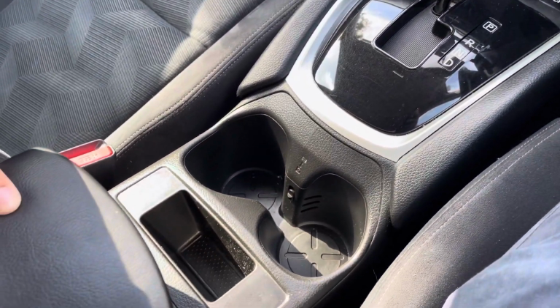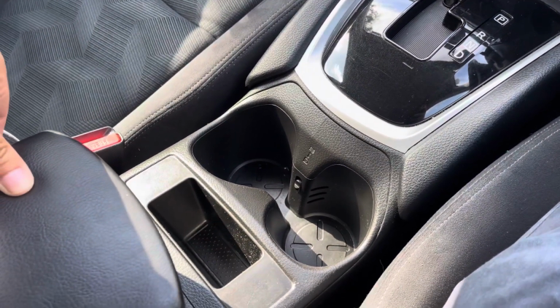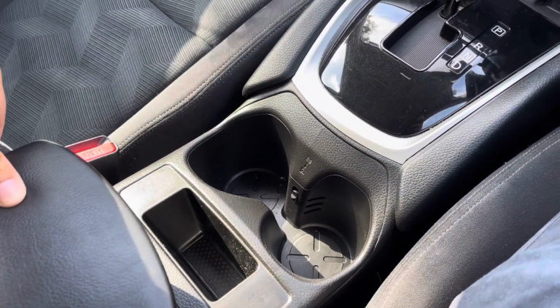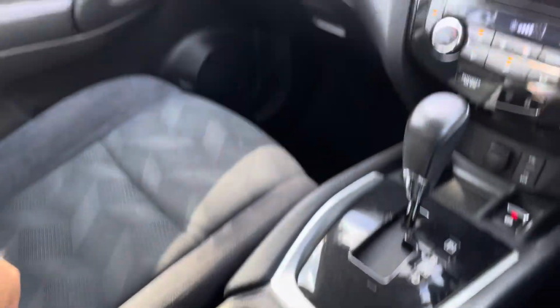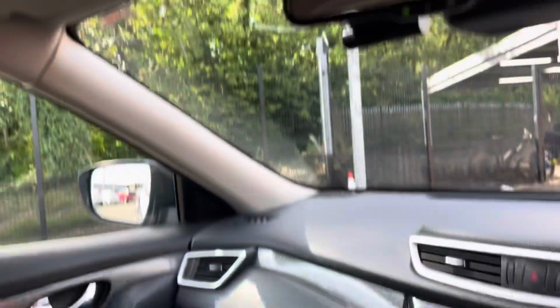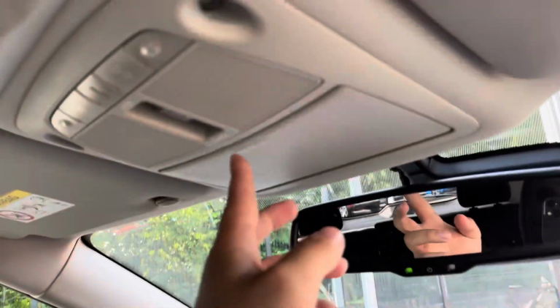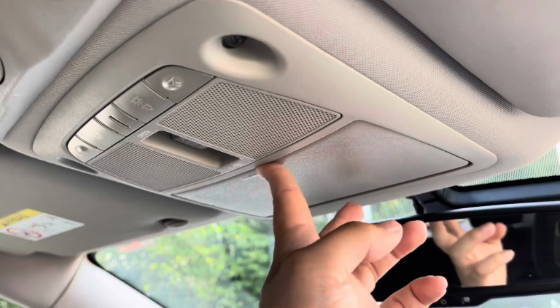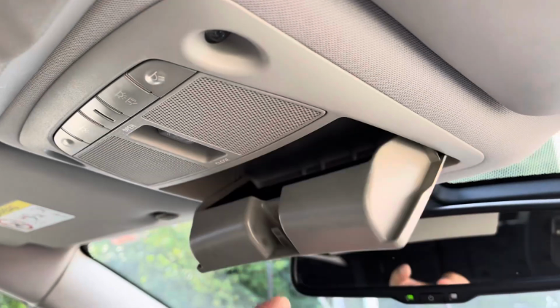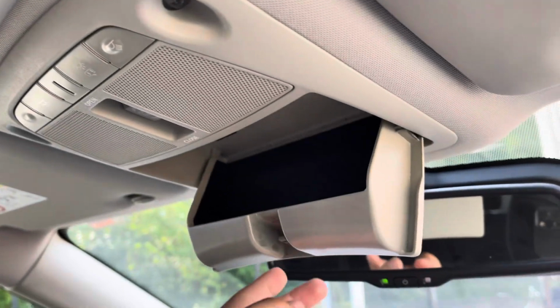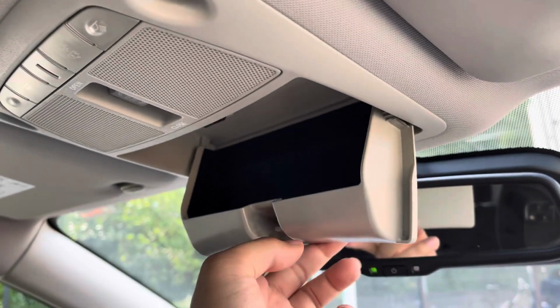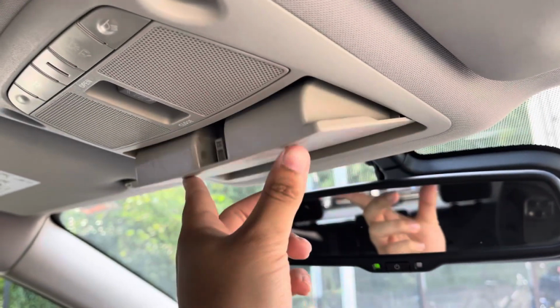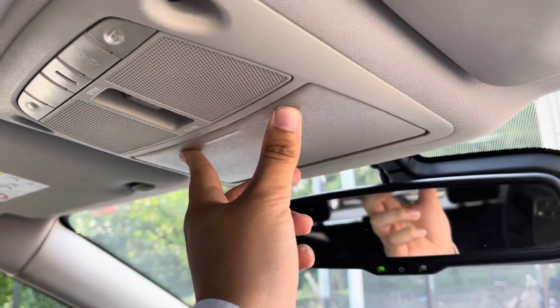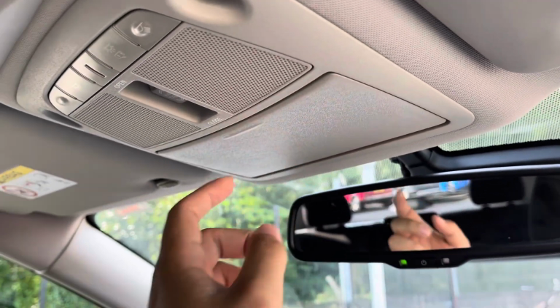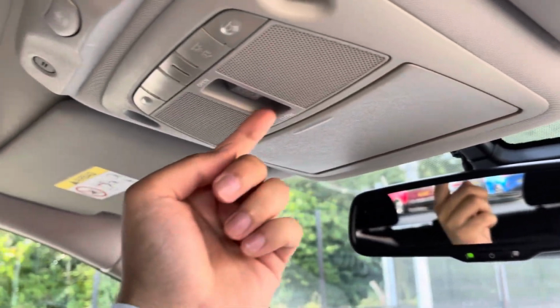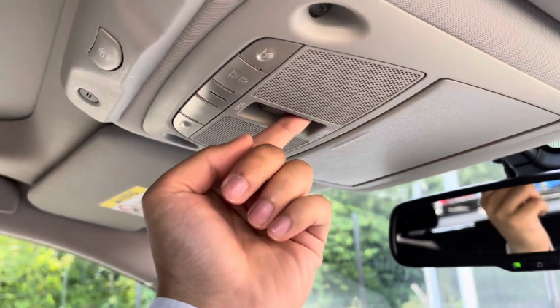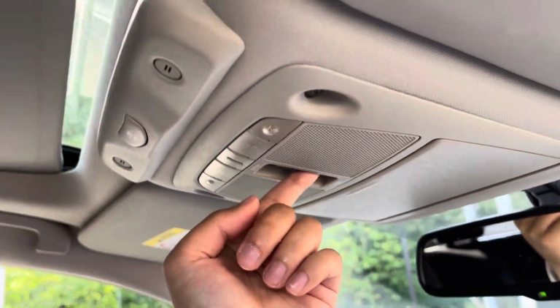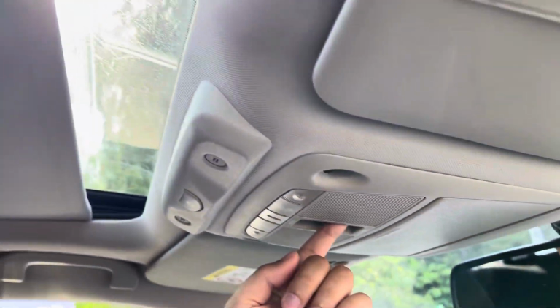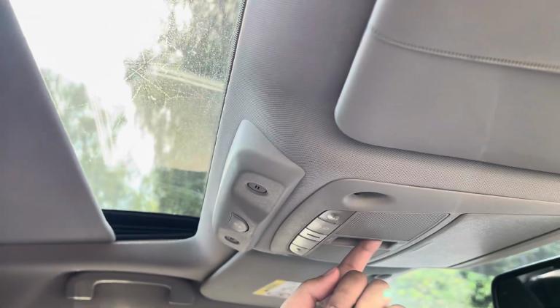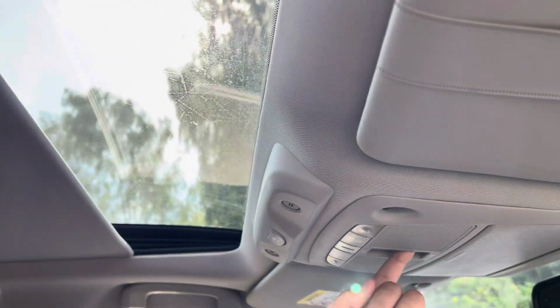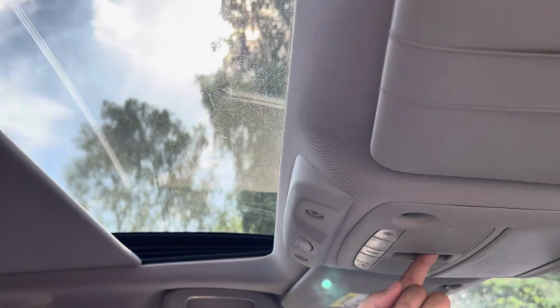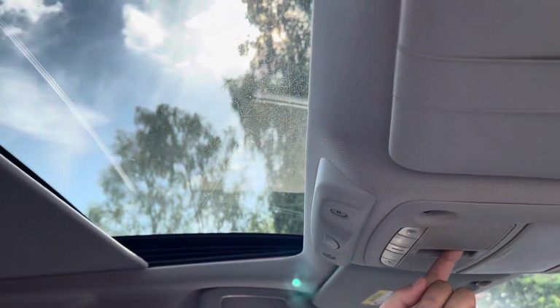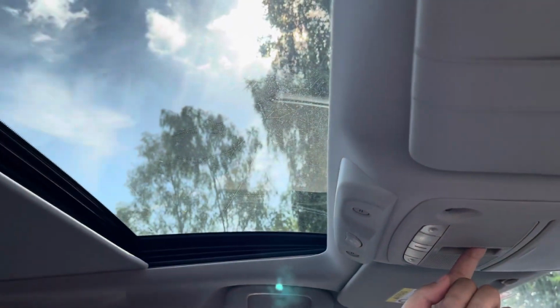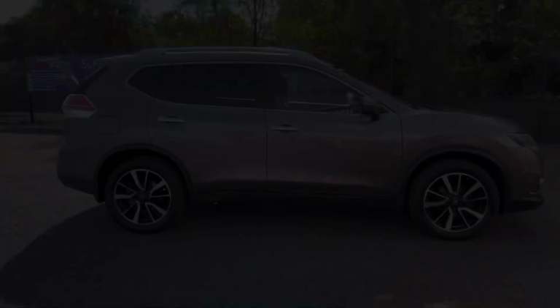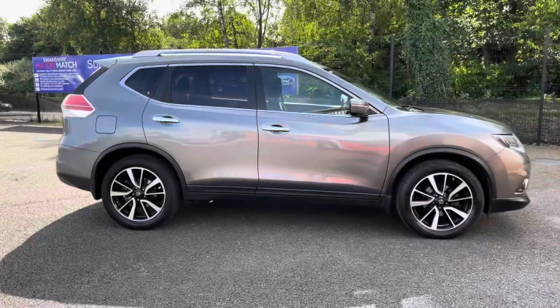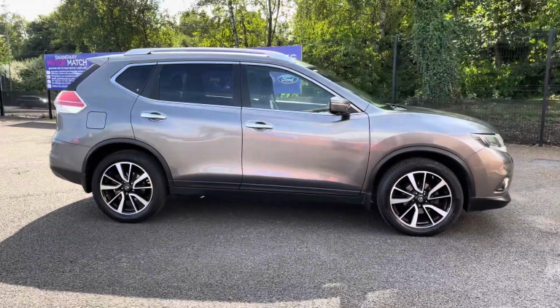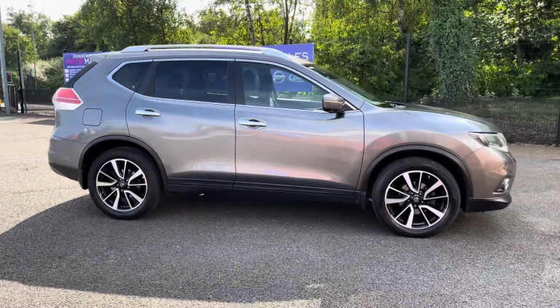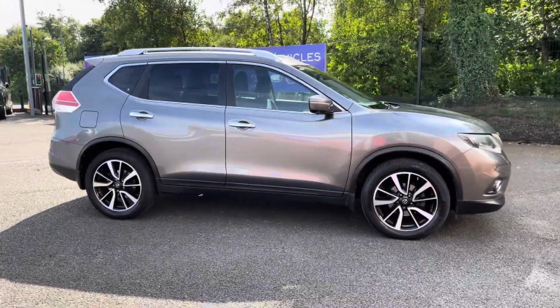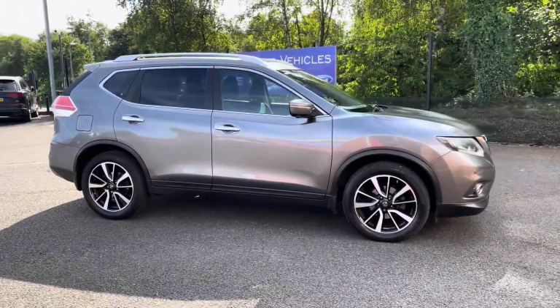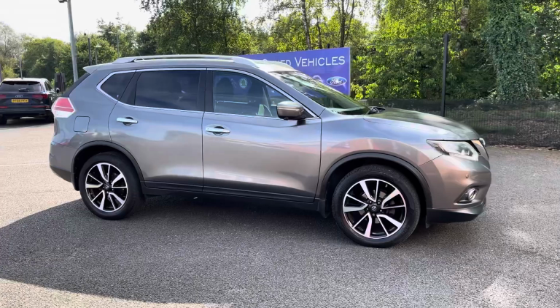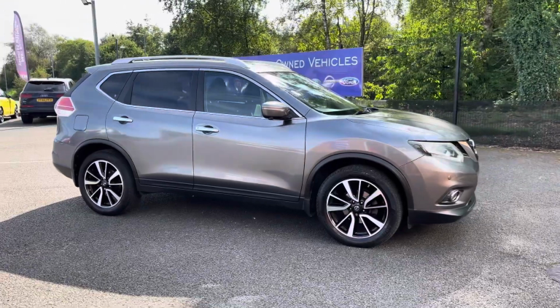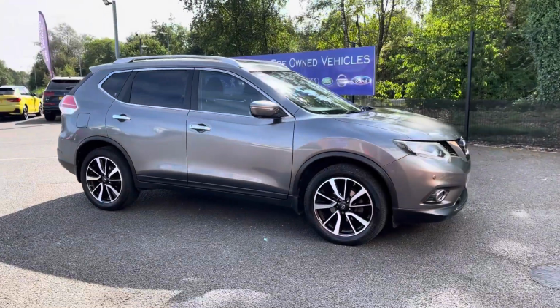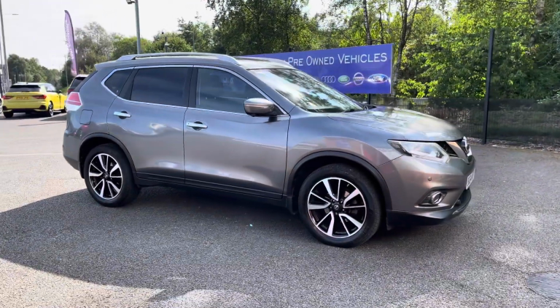Along this centre console you get a nice amount of cupholder and private storage. Above your head you'll find access to a sunglasses holder as well as a panoramic glass sunroof, so the vehicle operates really well as a summer cruiser.